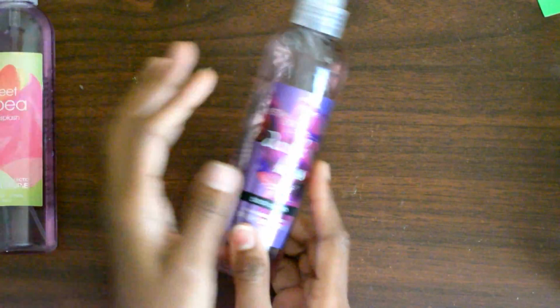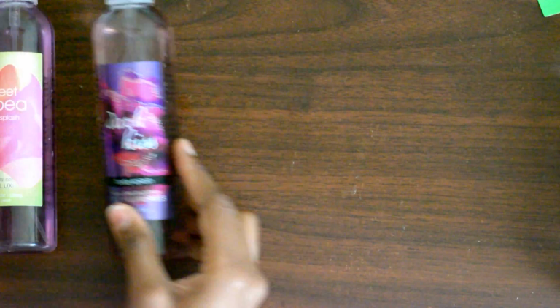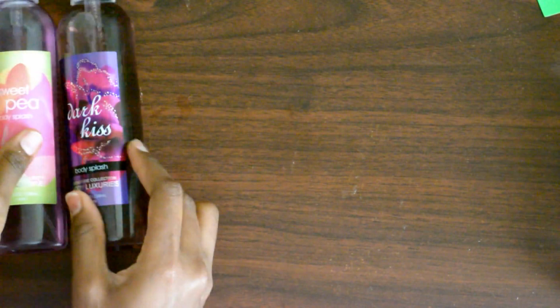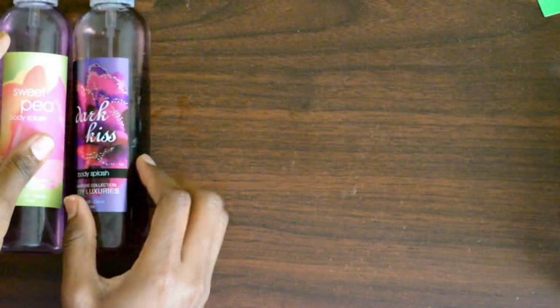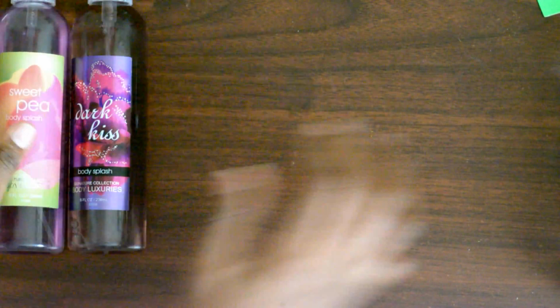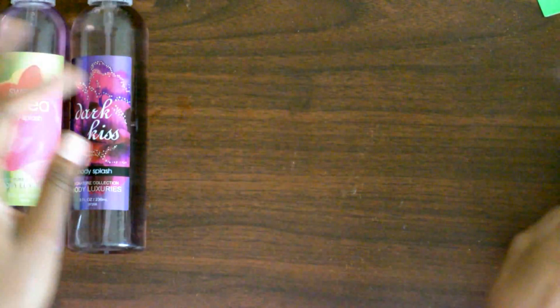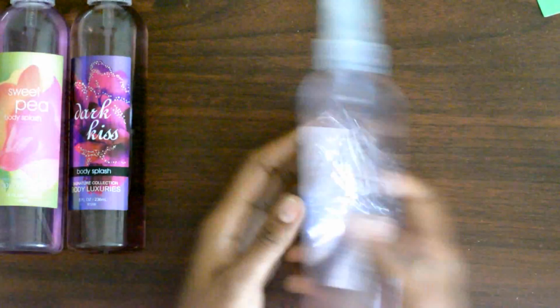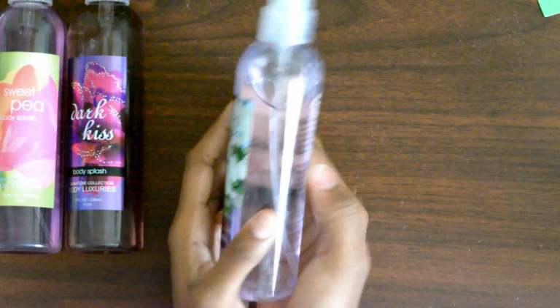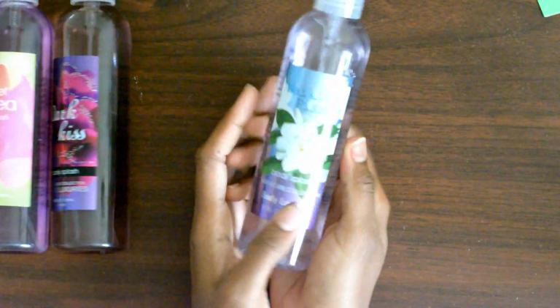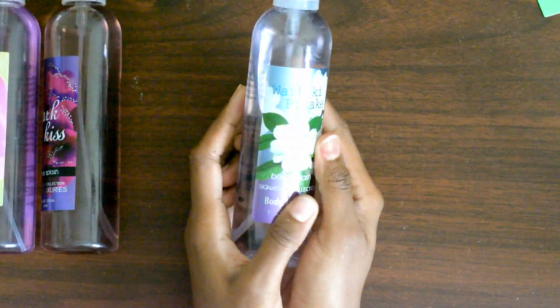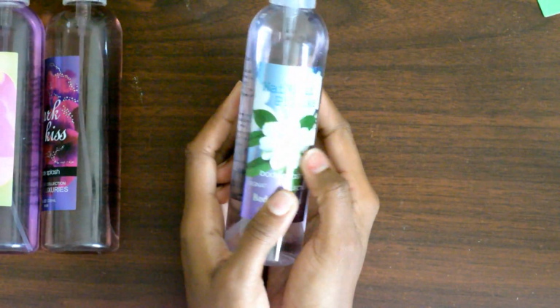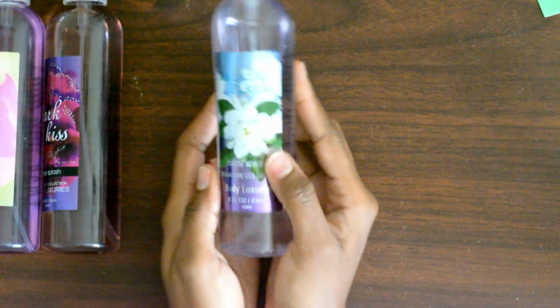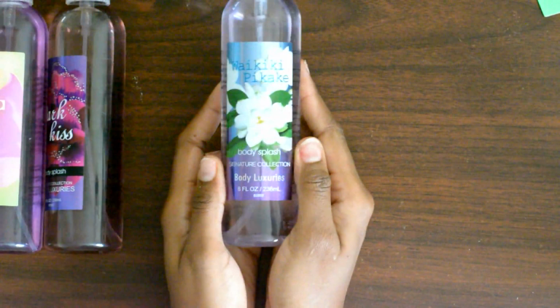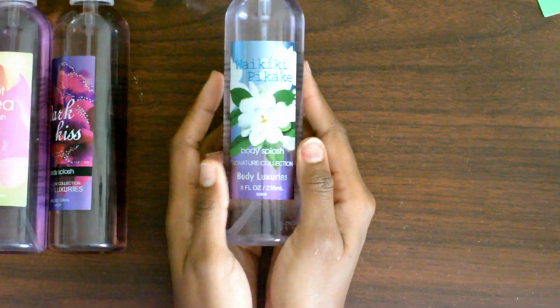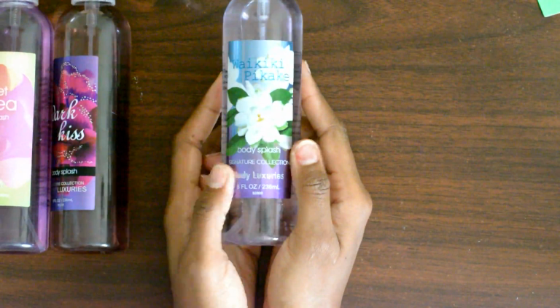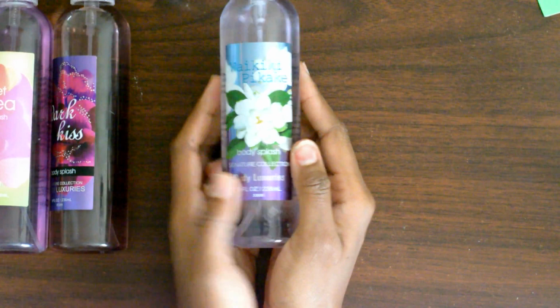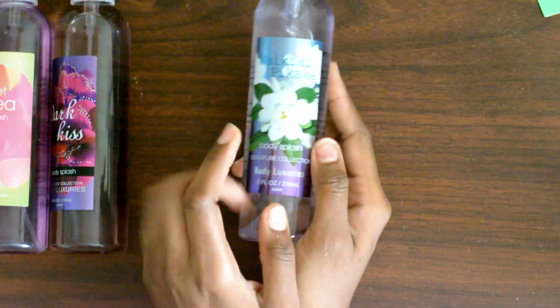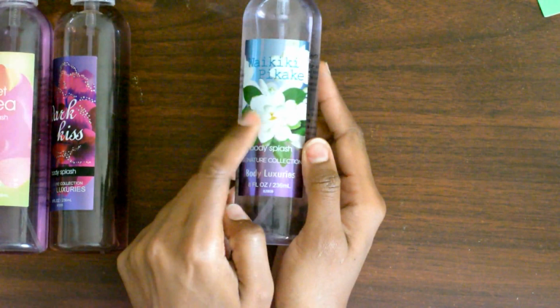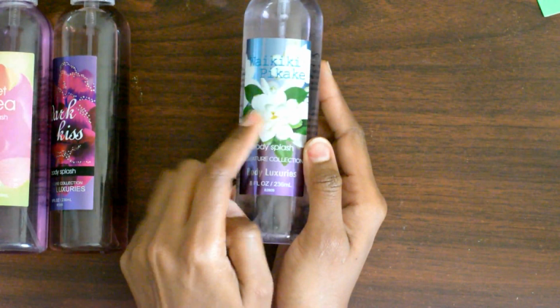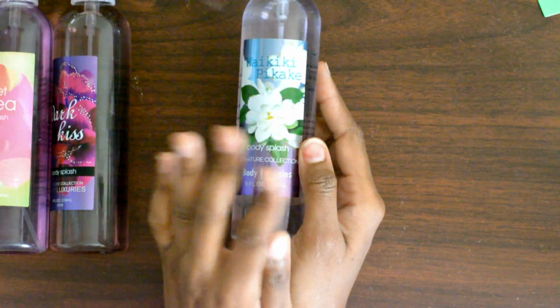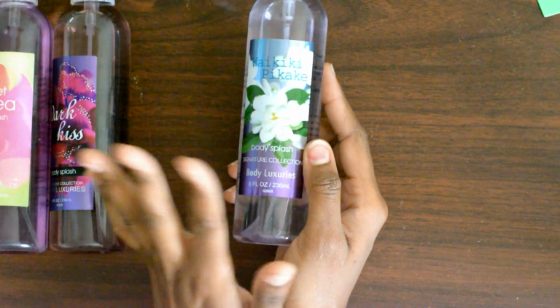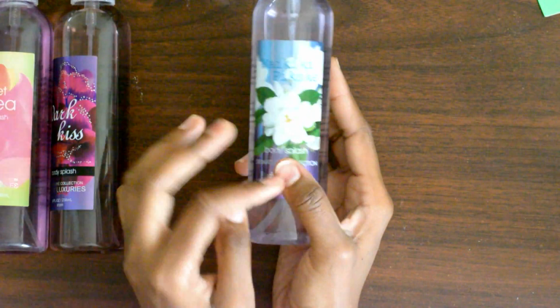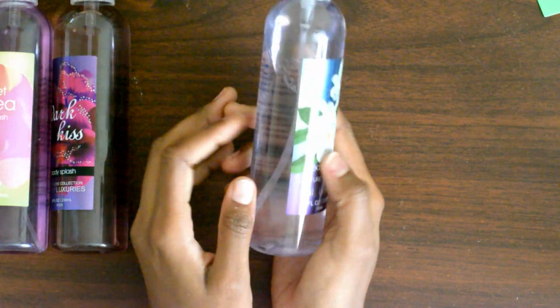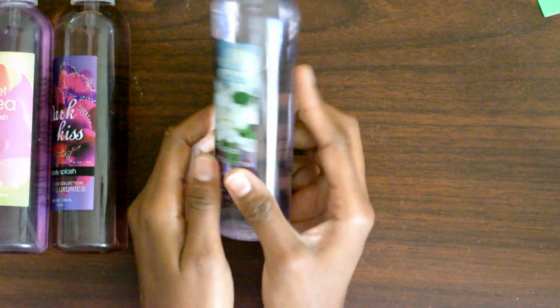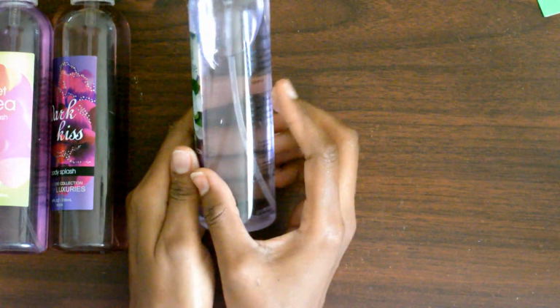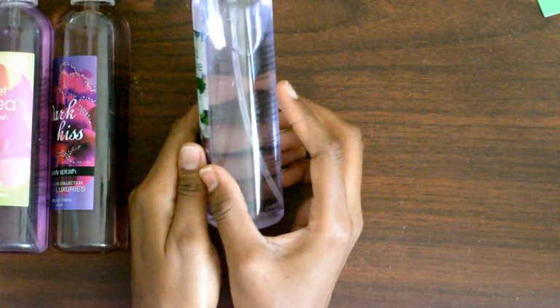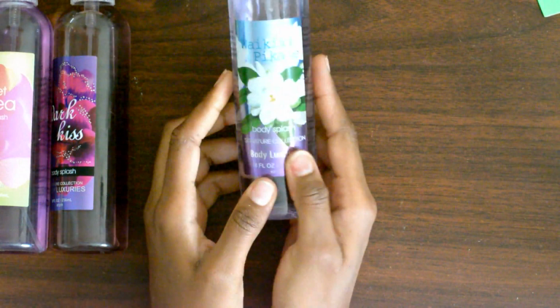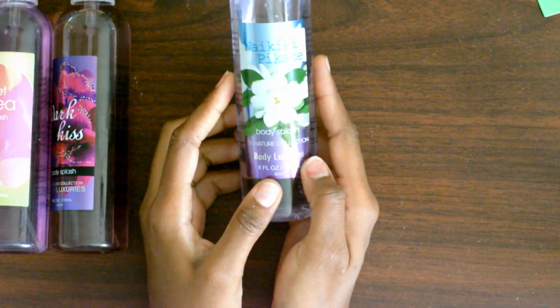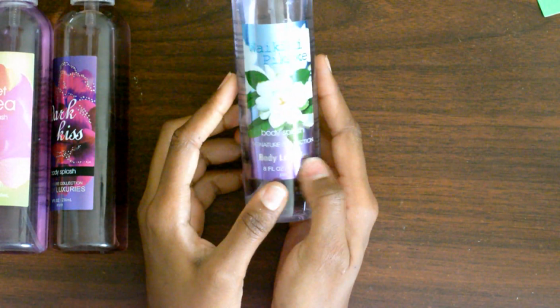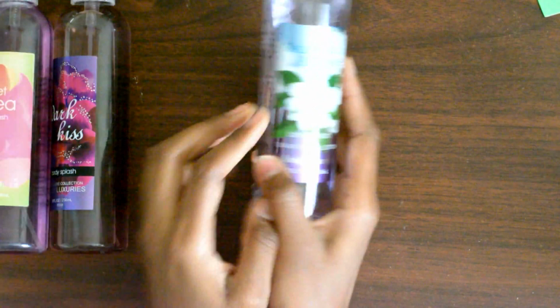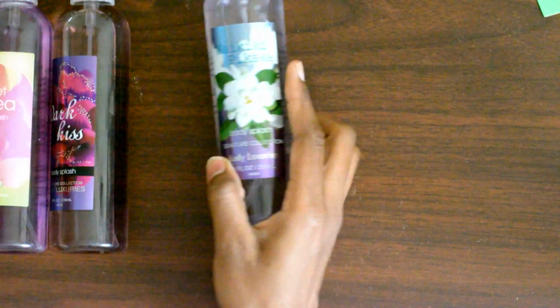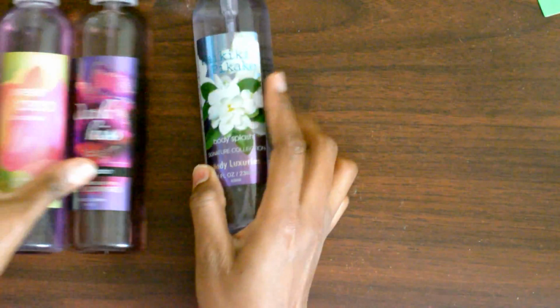Last but not least is Kiki Pikake. This is amazing for that person who likes the floral smell and doesn't mind having something that is a bit strong. So these are my picks!